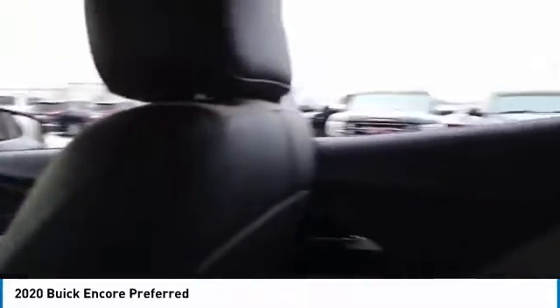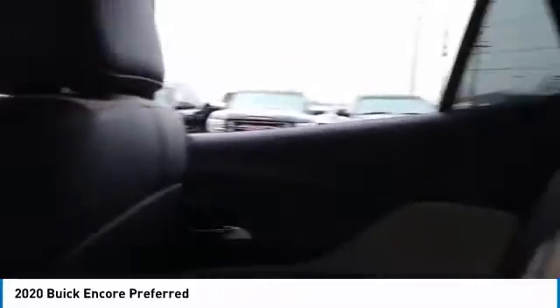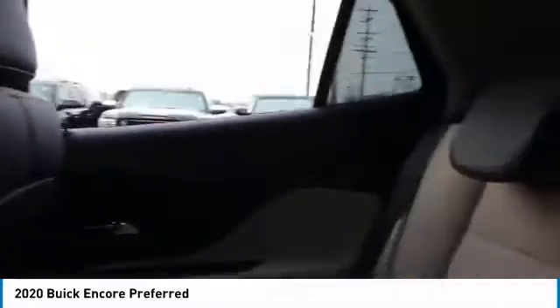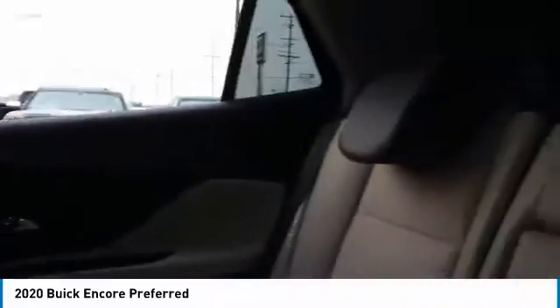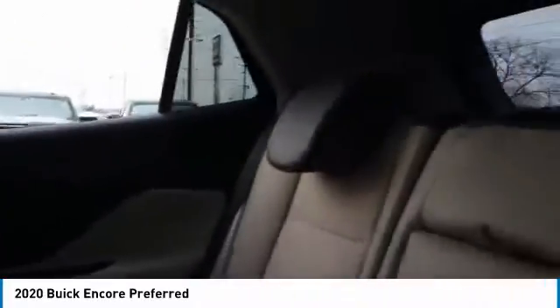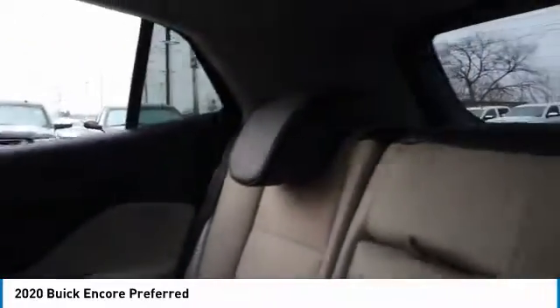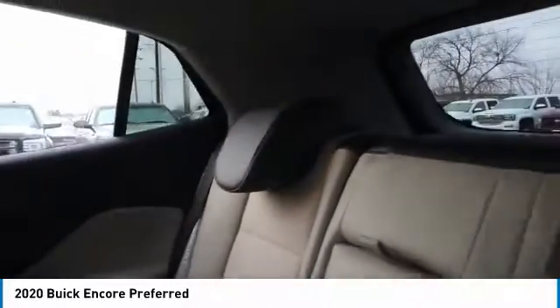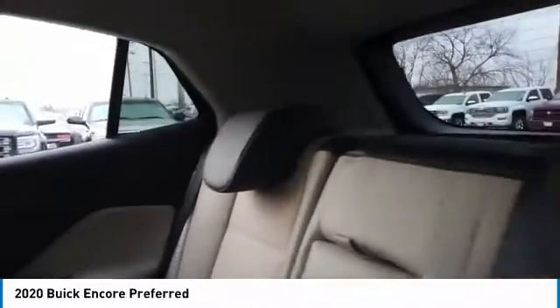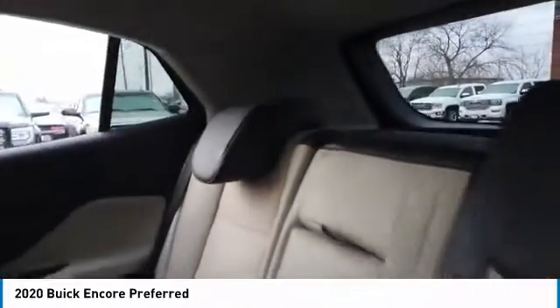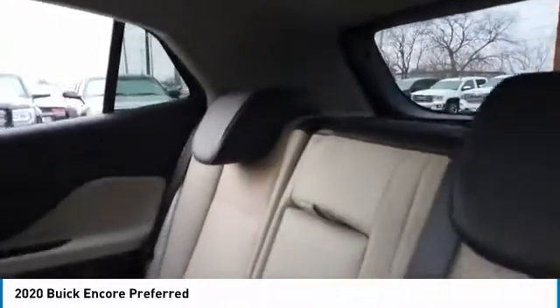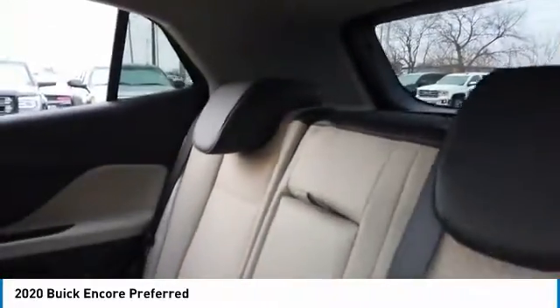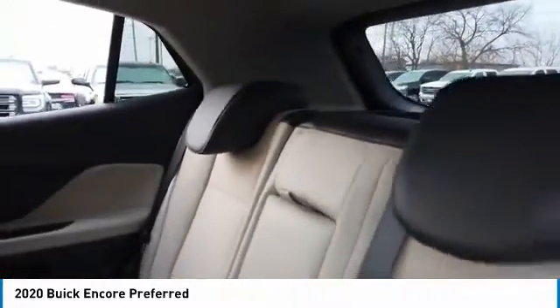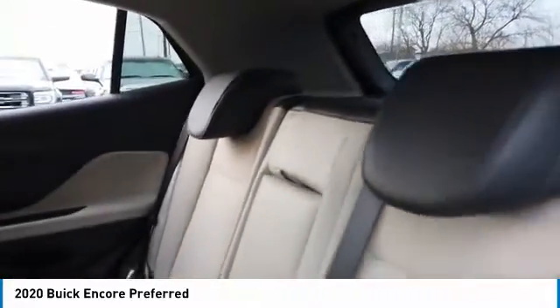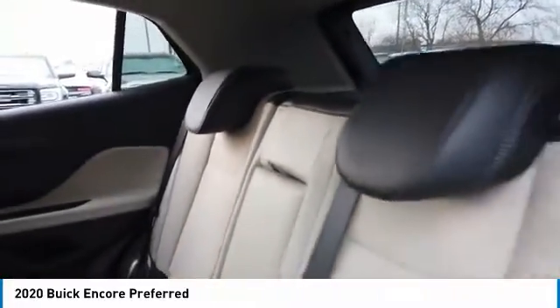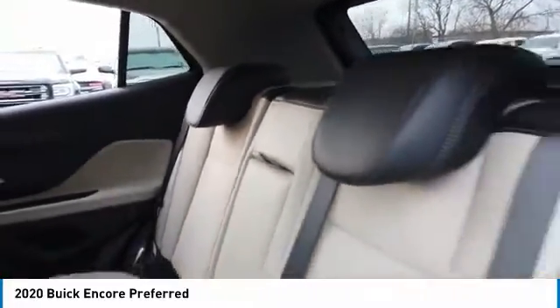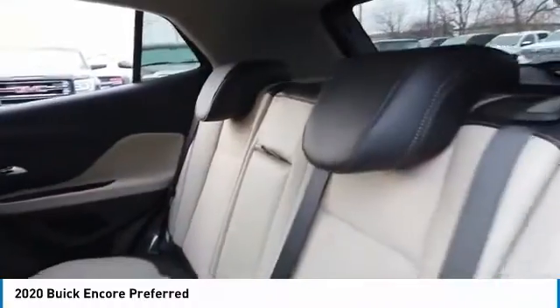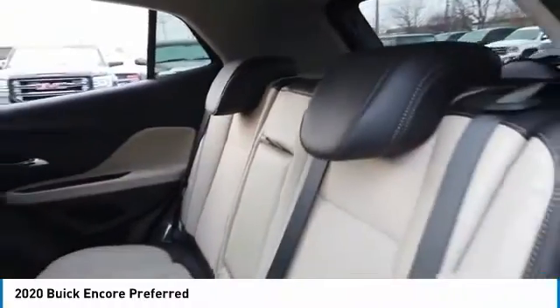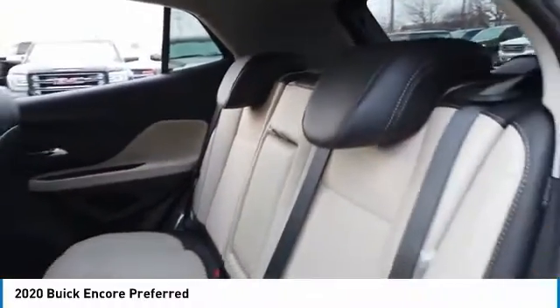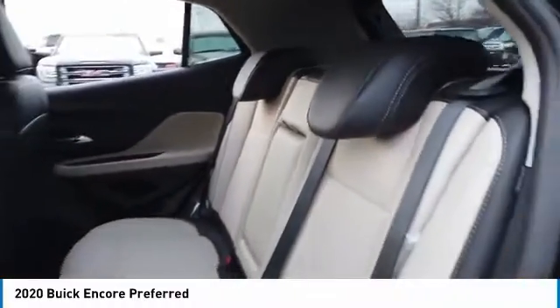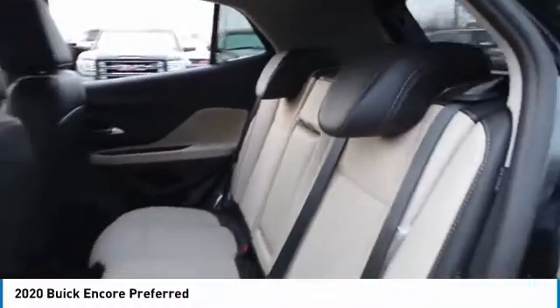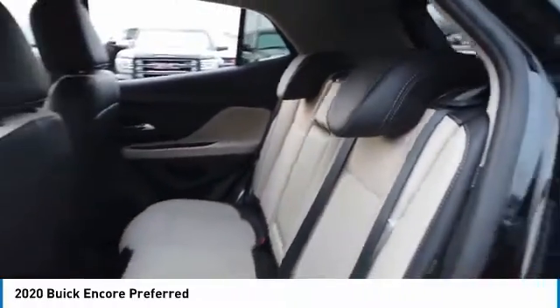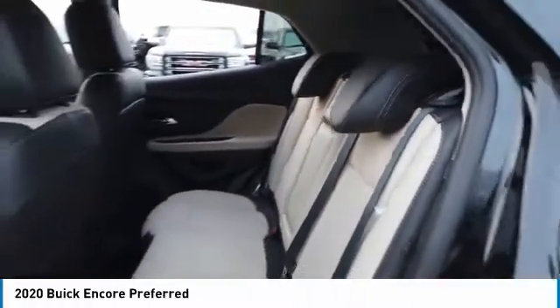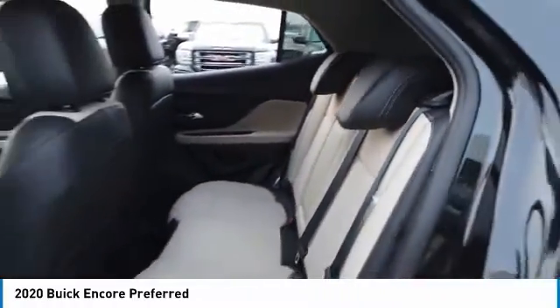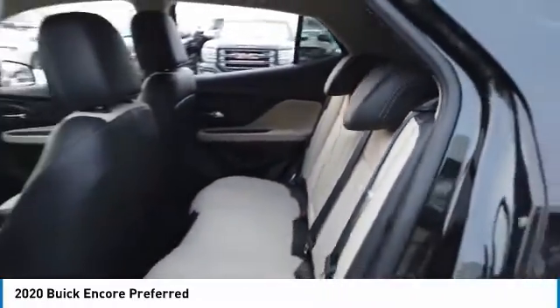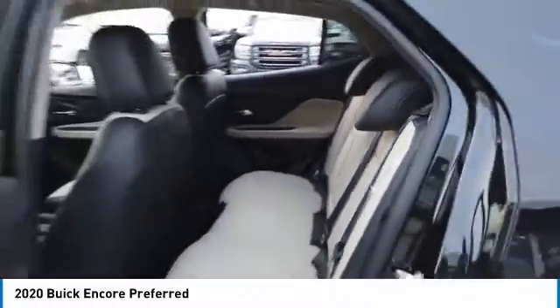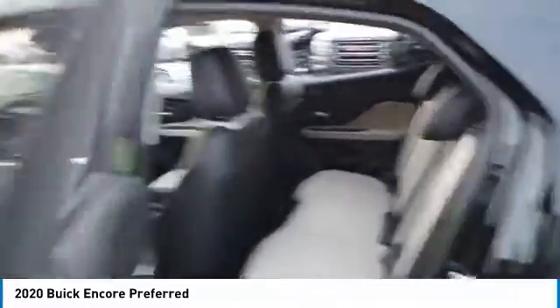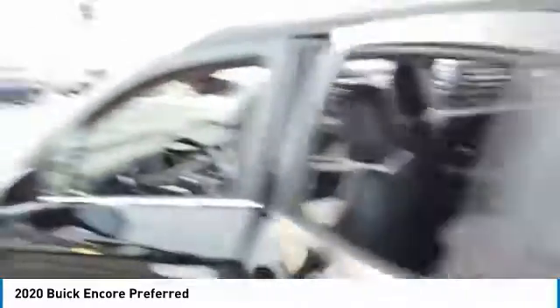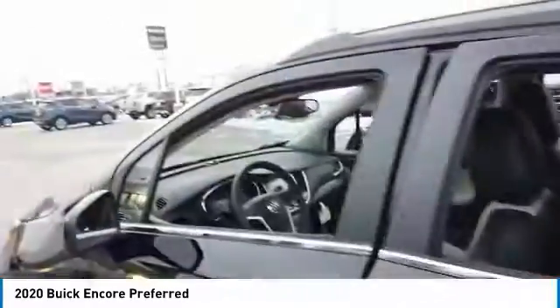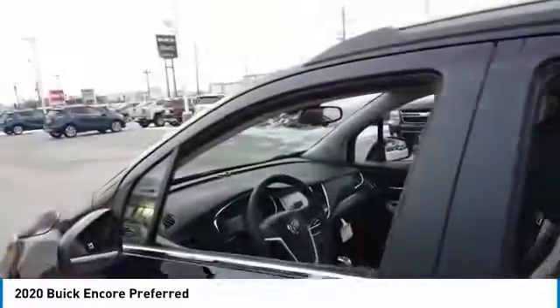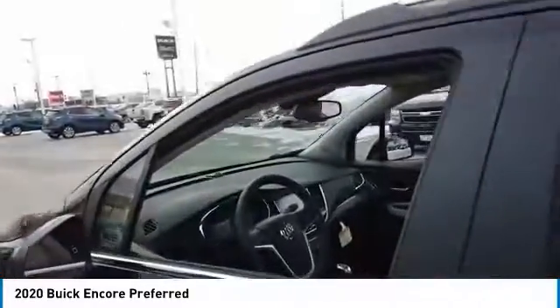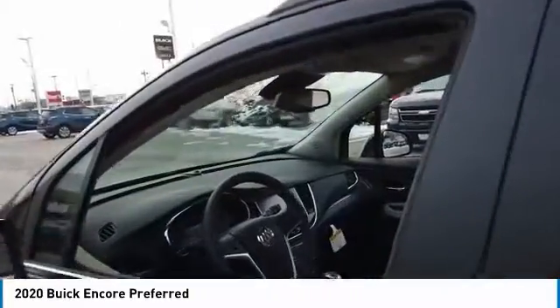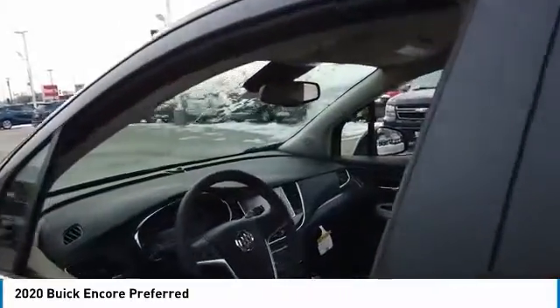Auxiliary audio input. This vehicle offers reliability and good looks at a great price. So come in and take a test drive today.